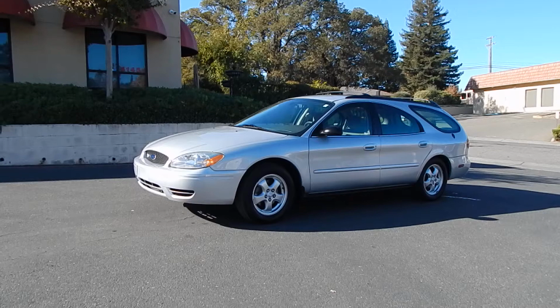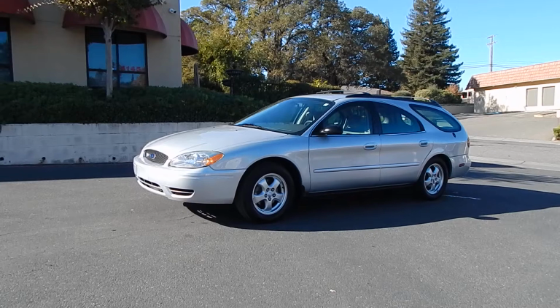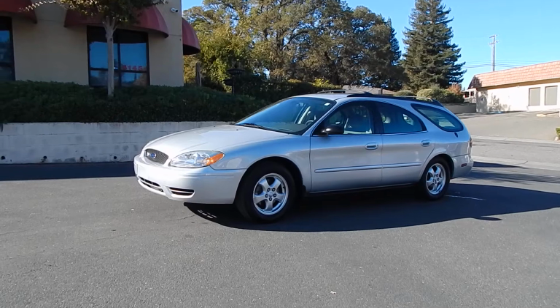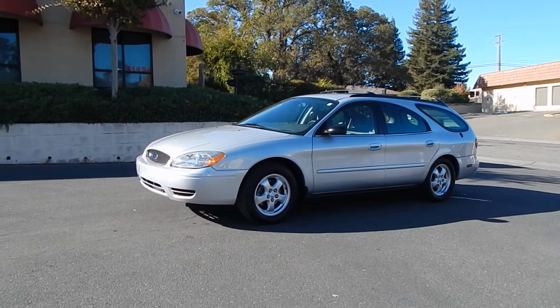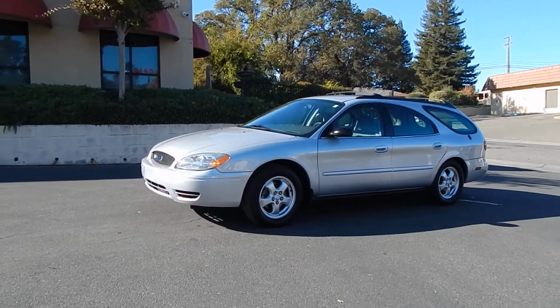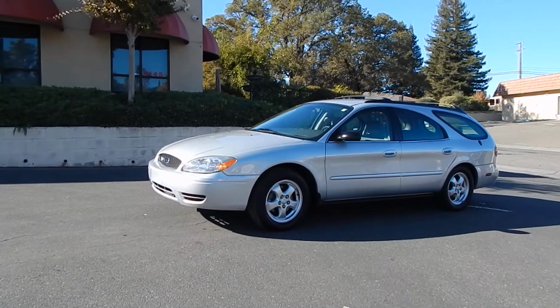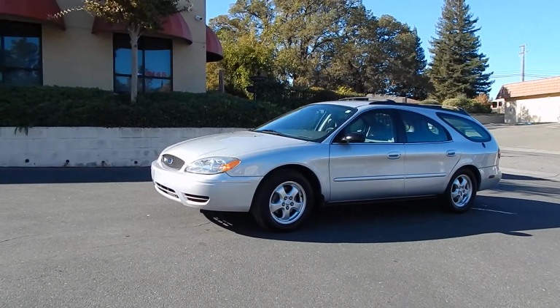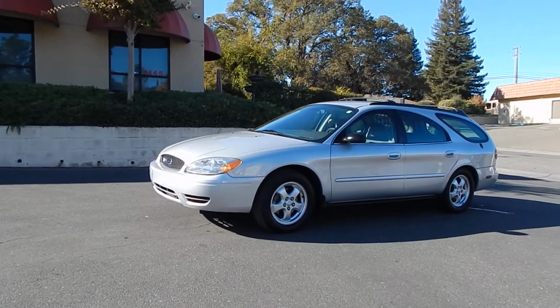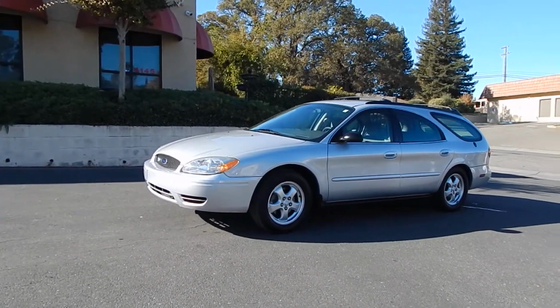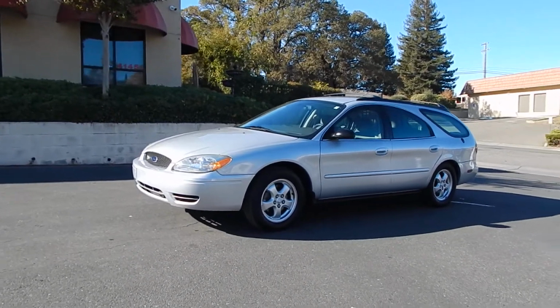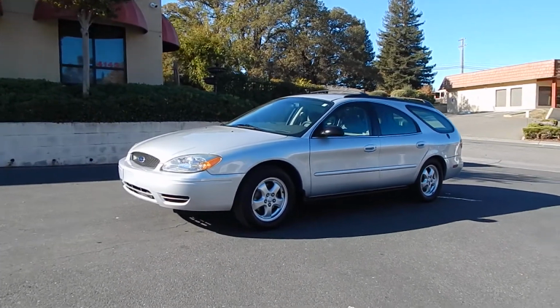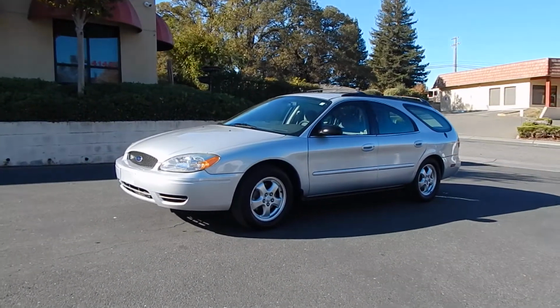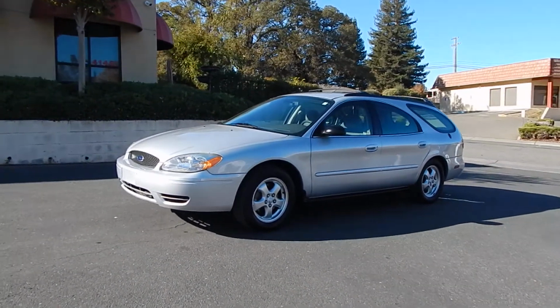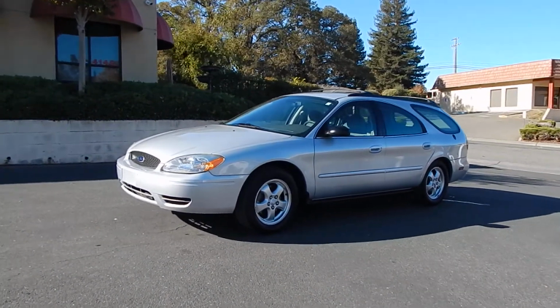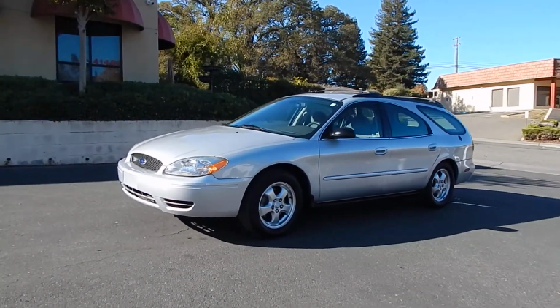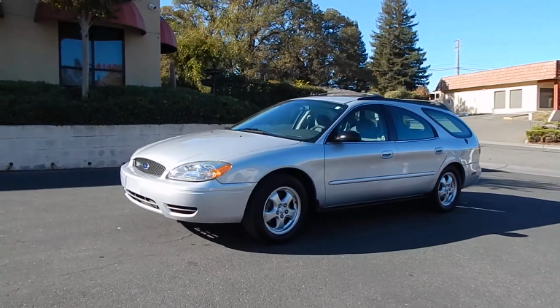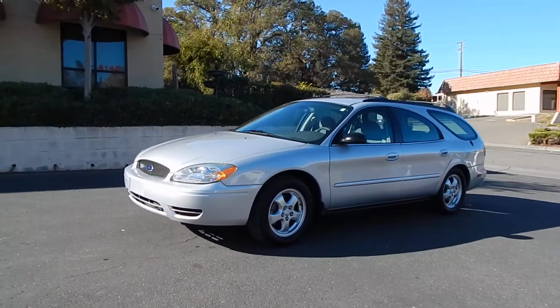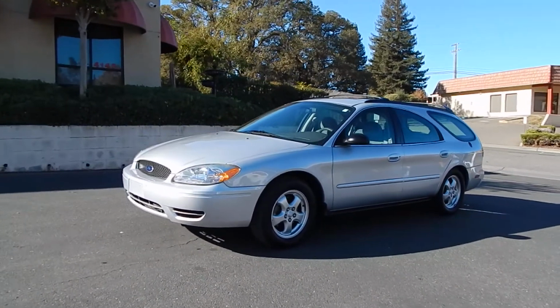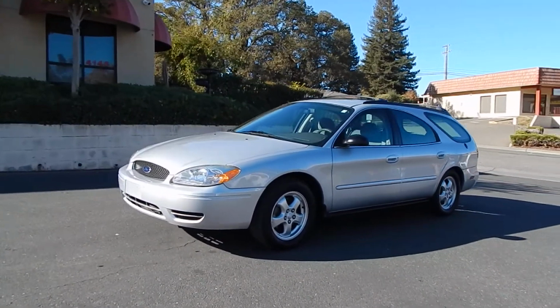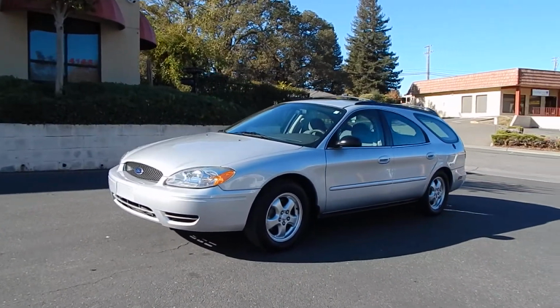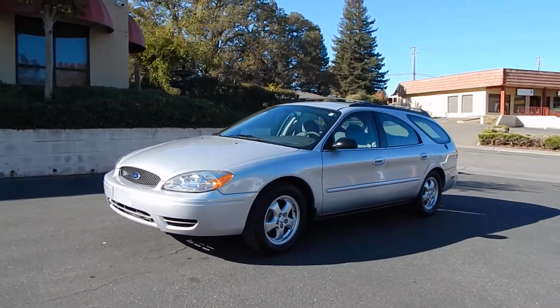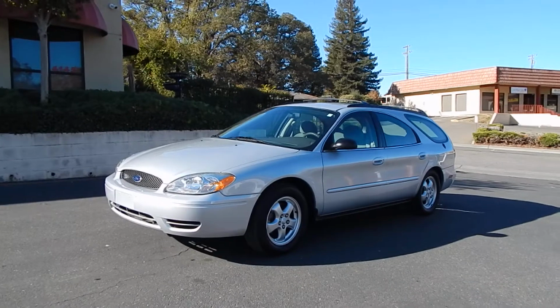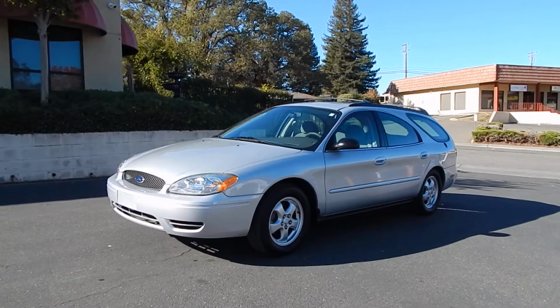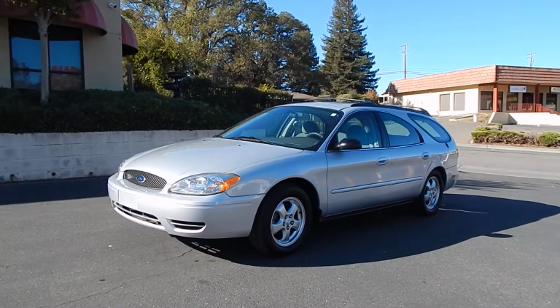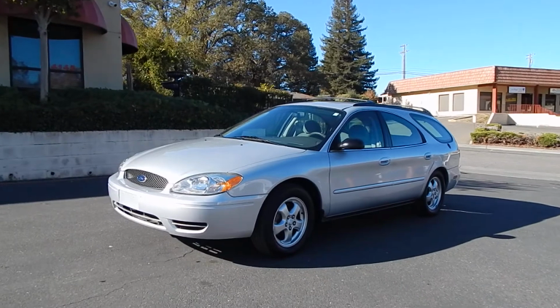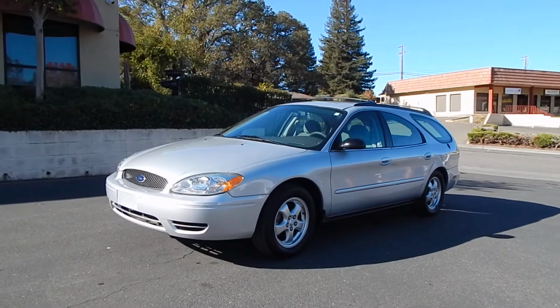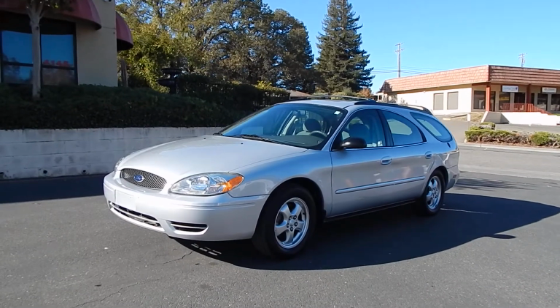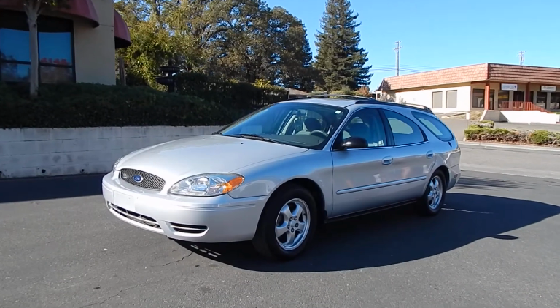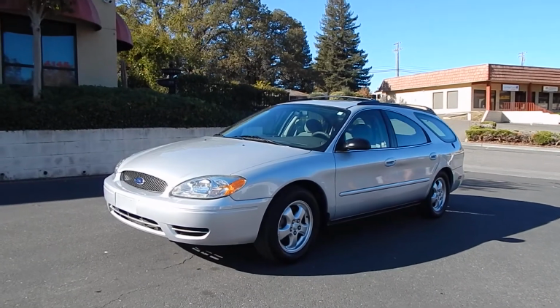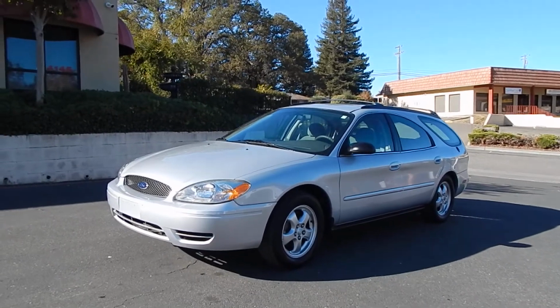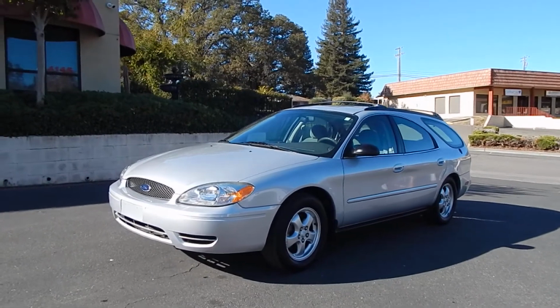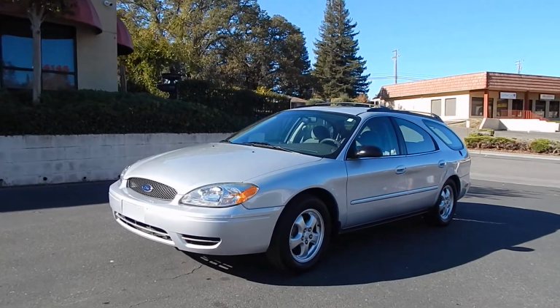Good afternoon folks, Ari here from Direct Auto Outlet in Fair Oaks, California. I have this gorgeous 2005 Ford Taurus SE Wagon for you.